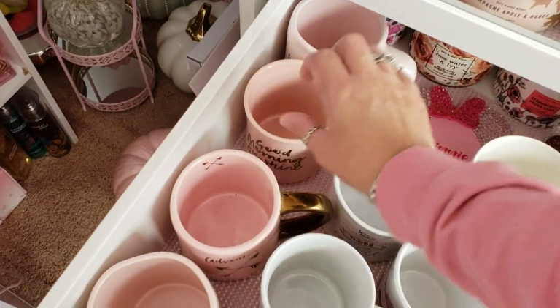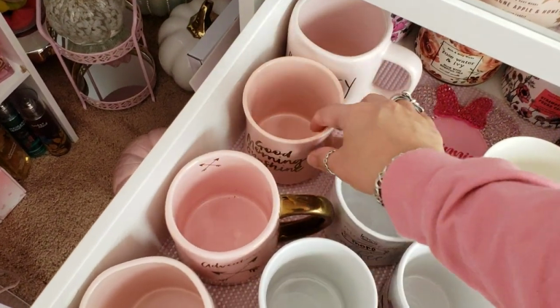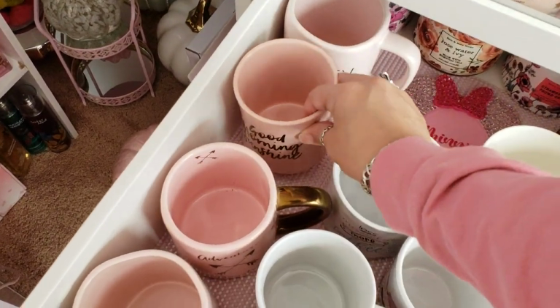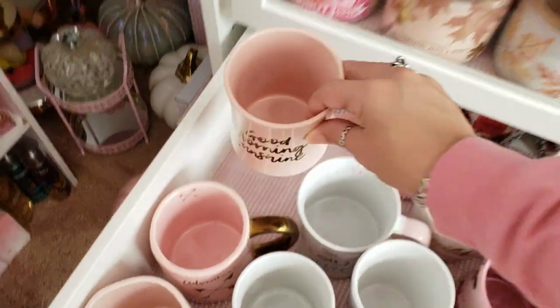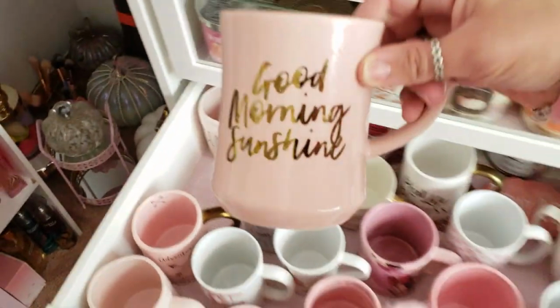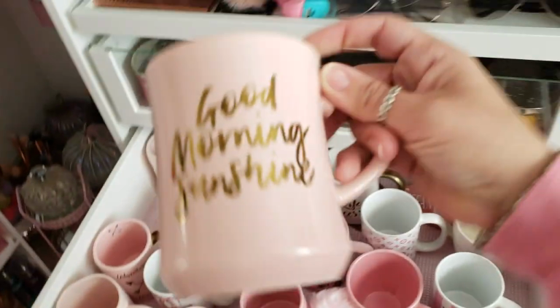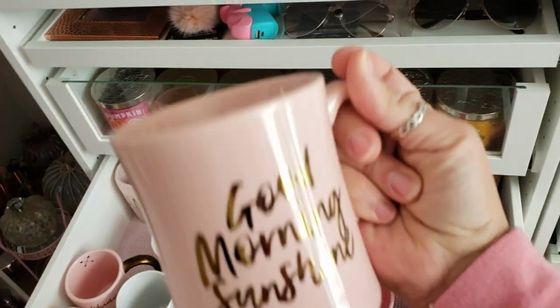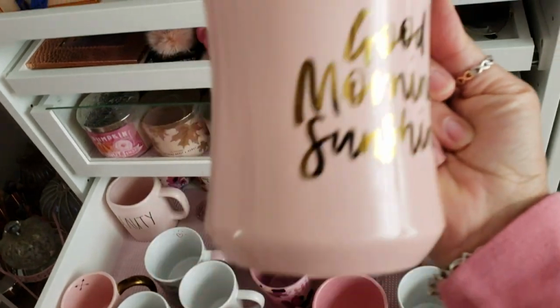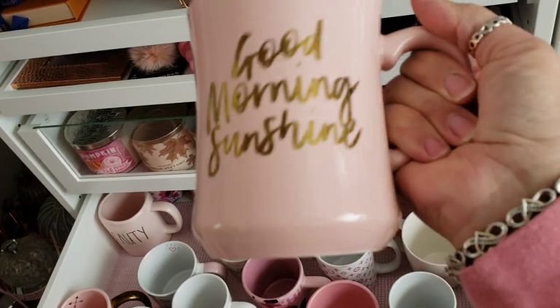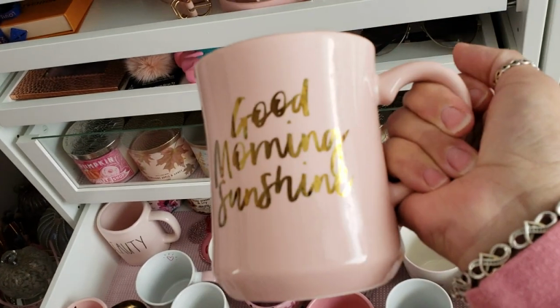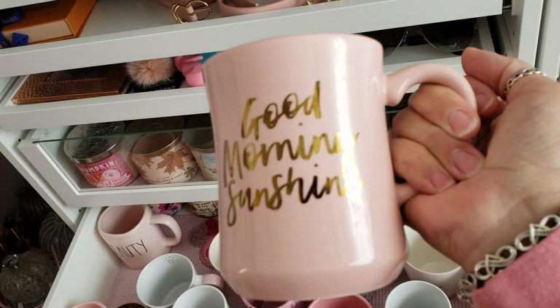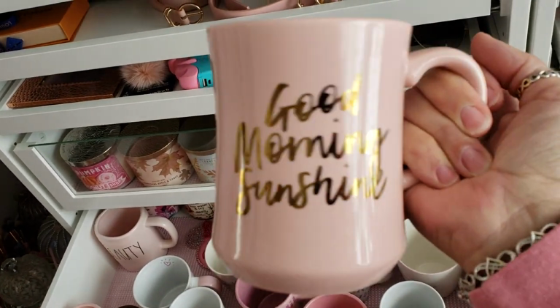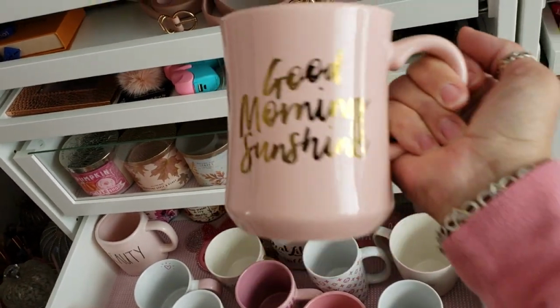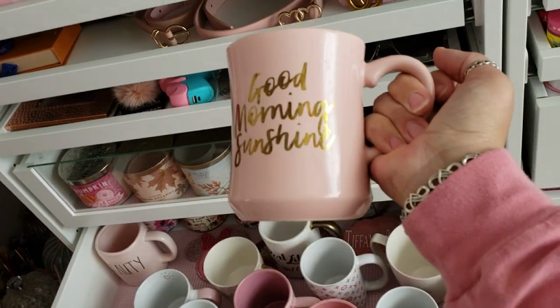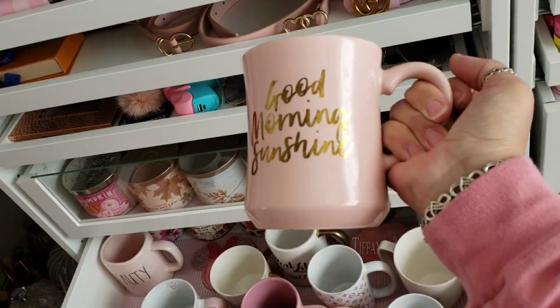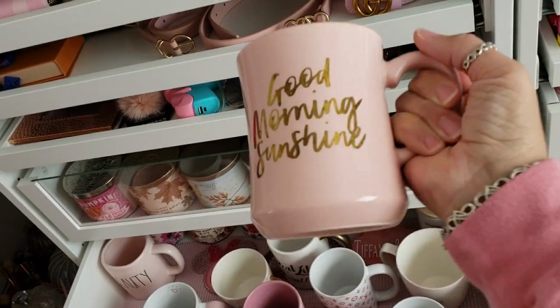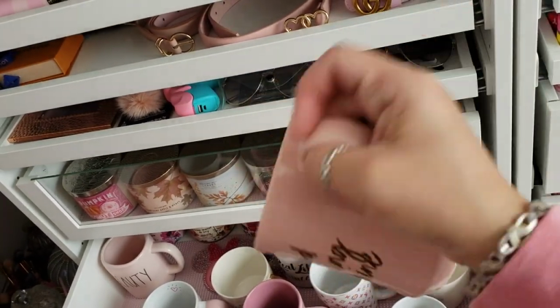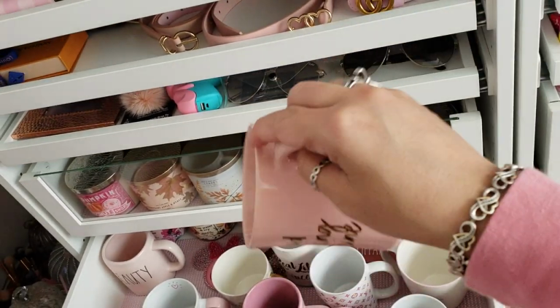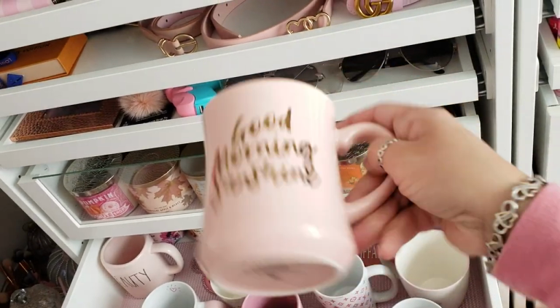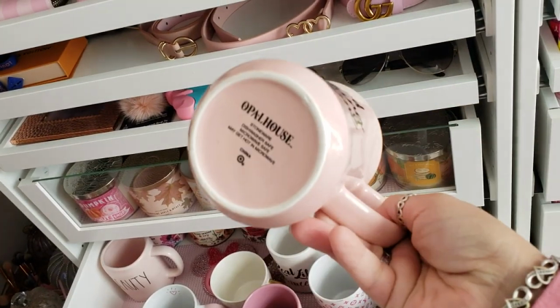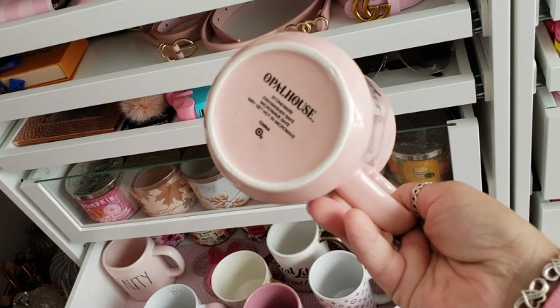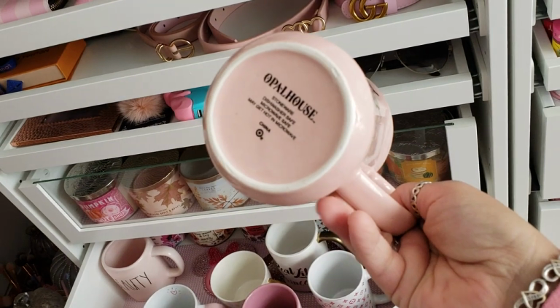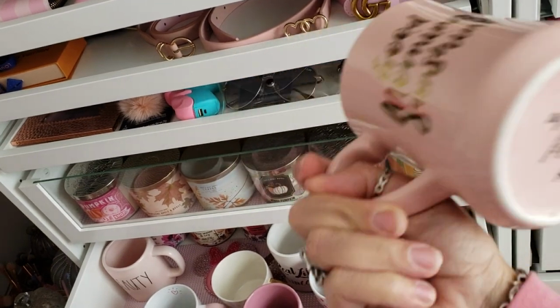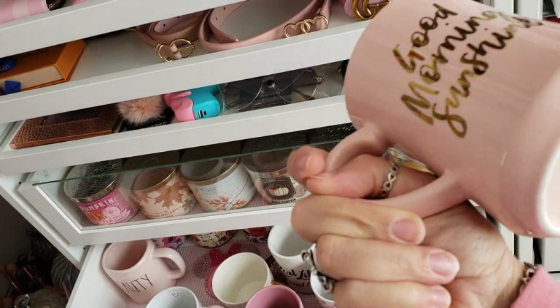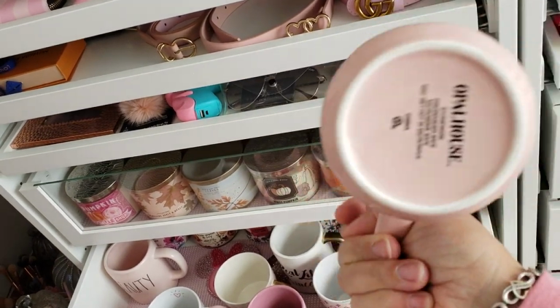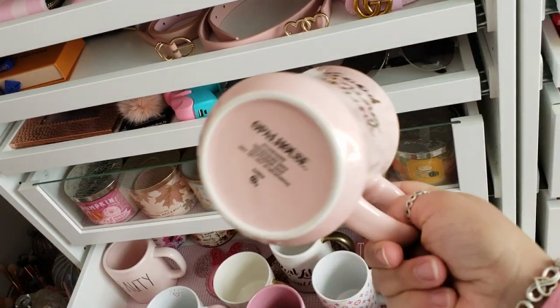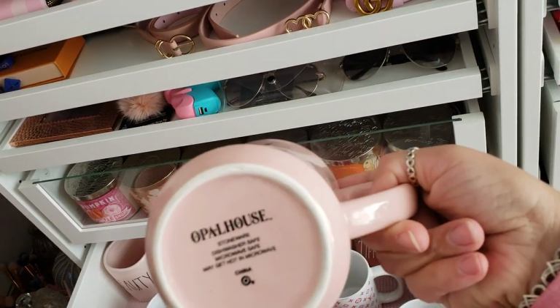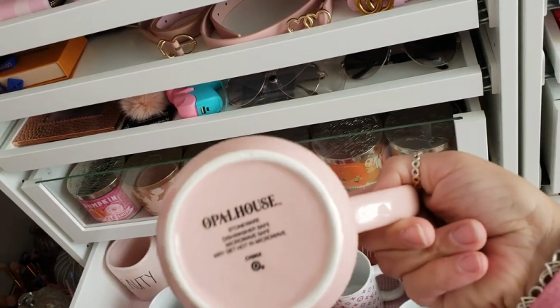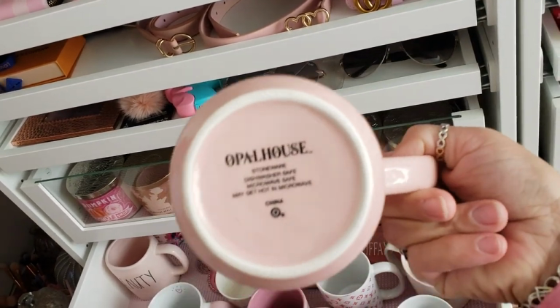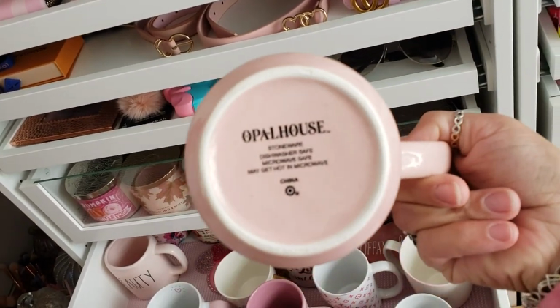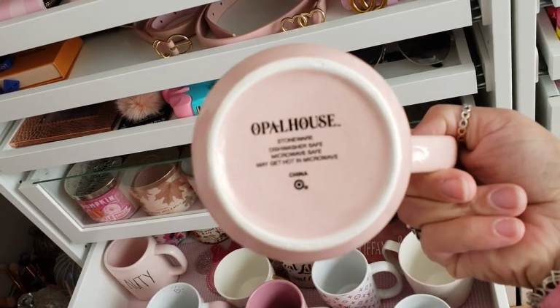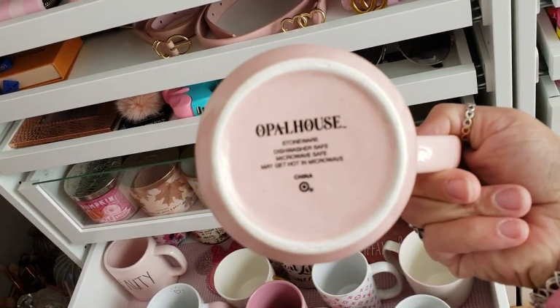Then I got this Good Morning Sunshine mug which is pink and gold. This was from Target — I think it was like $5.99 or something like that. This is by the brand Opal House.